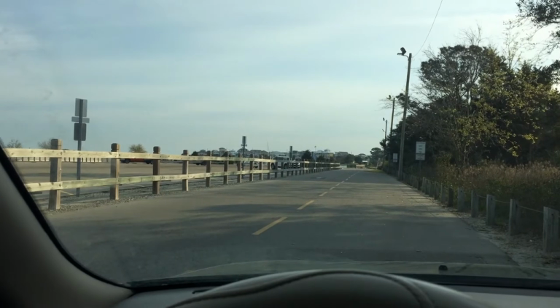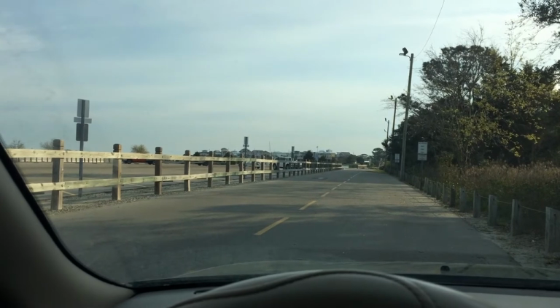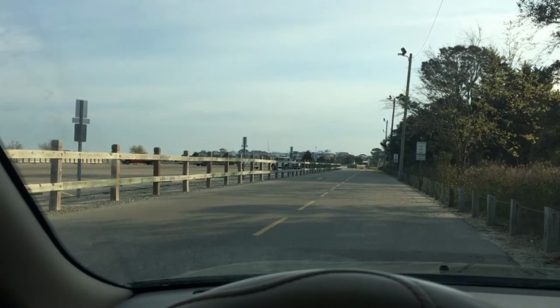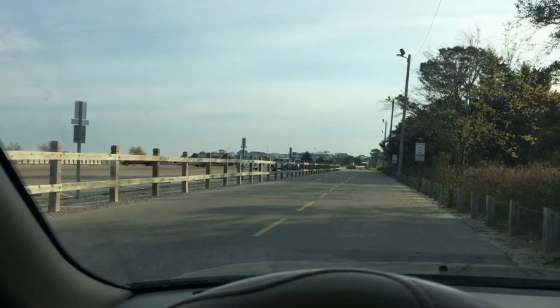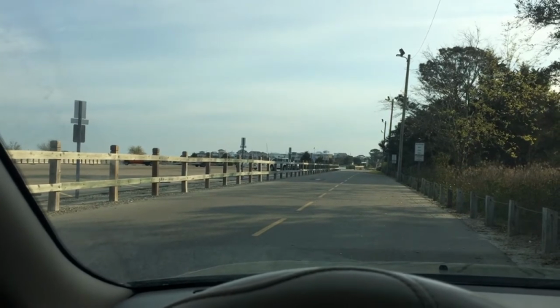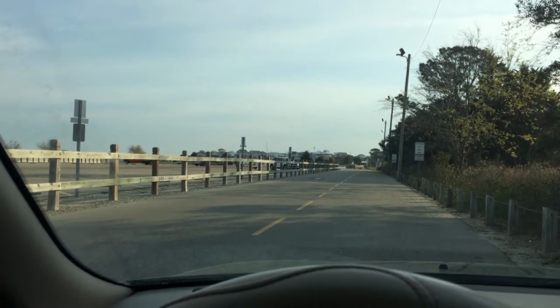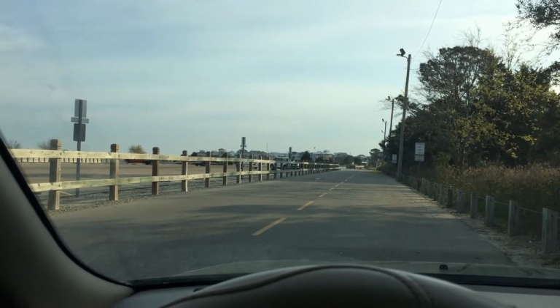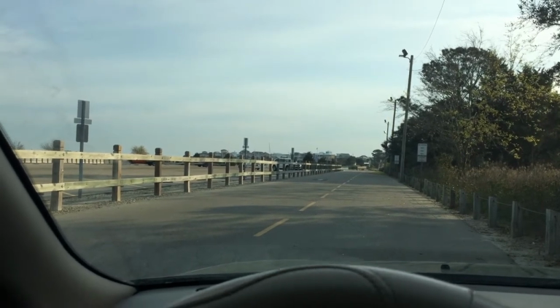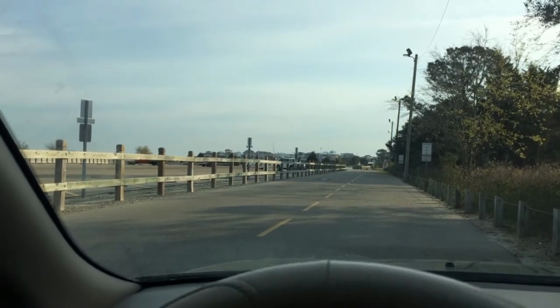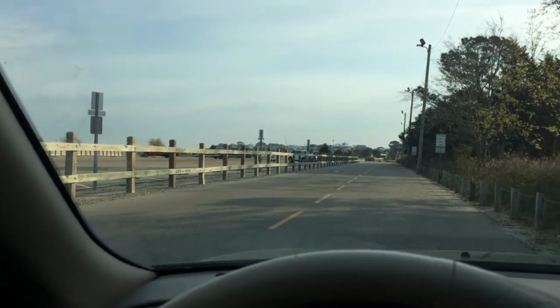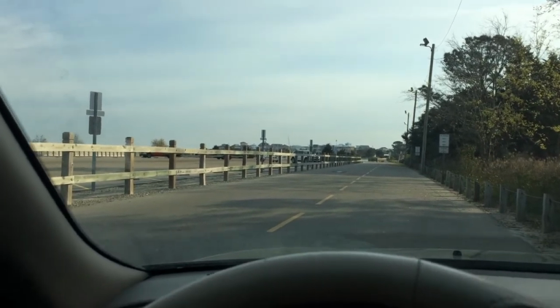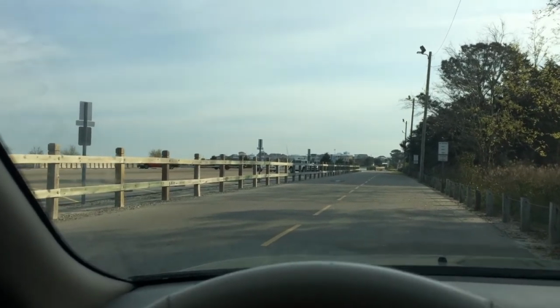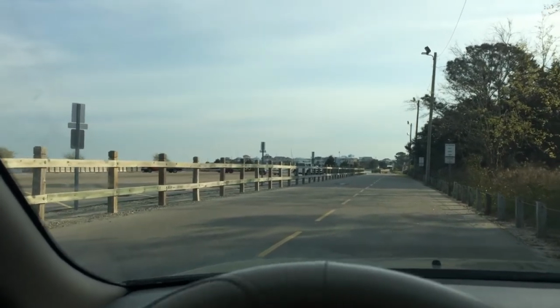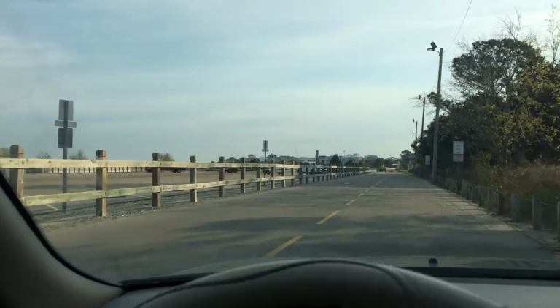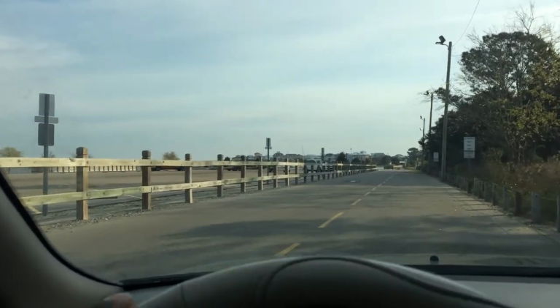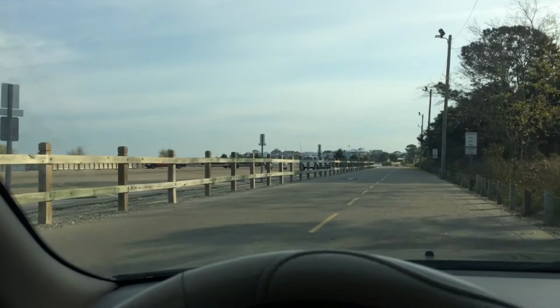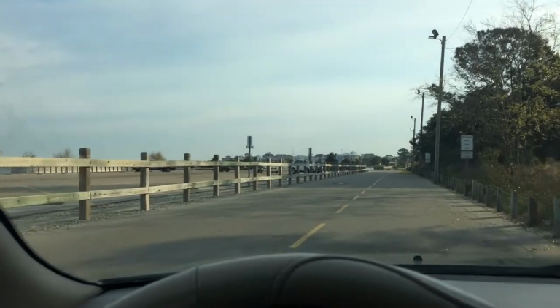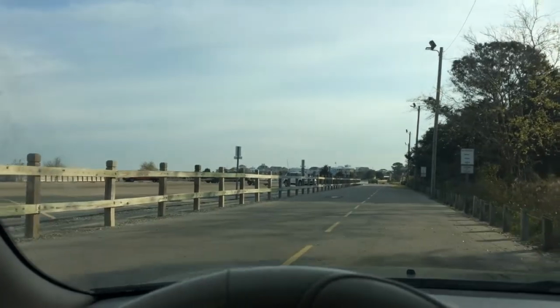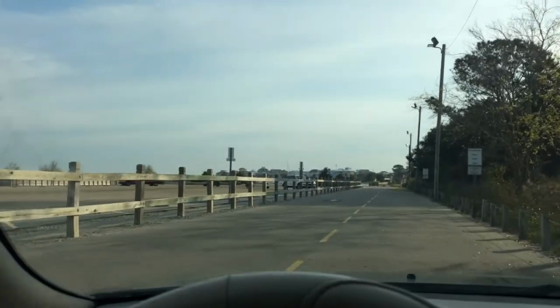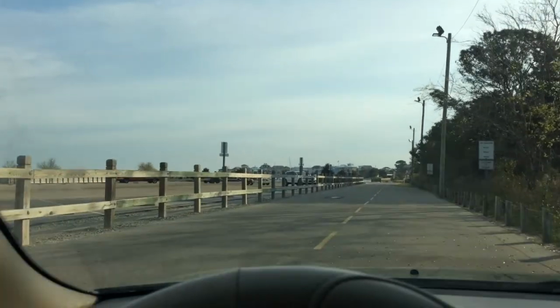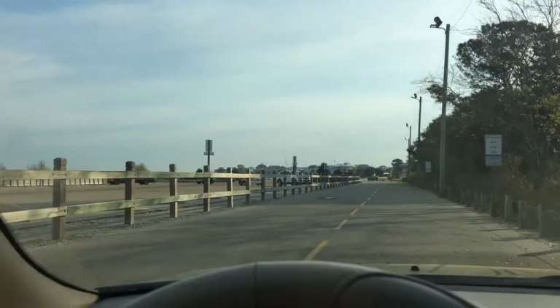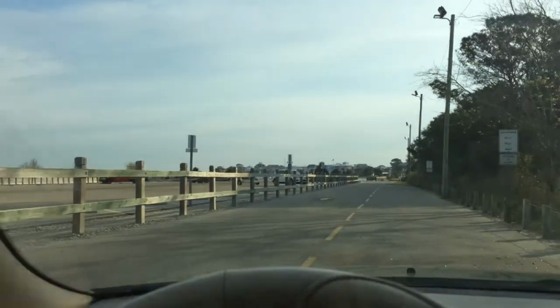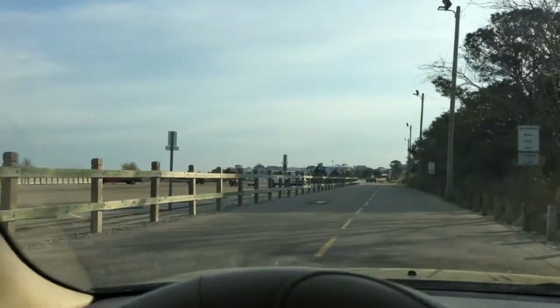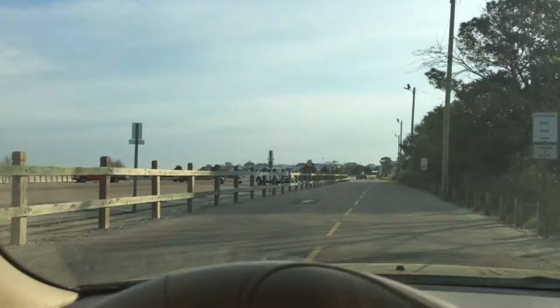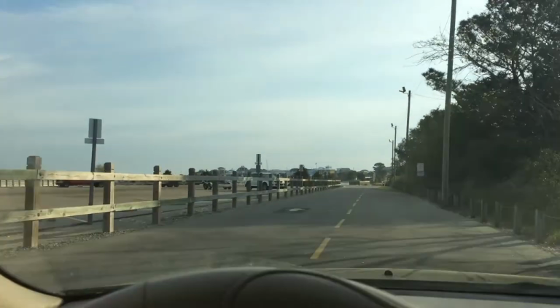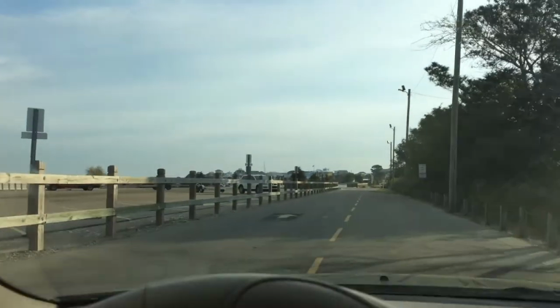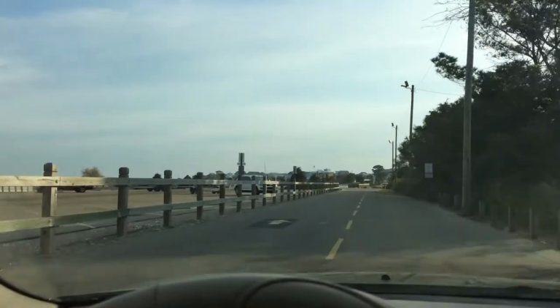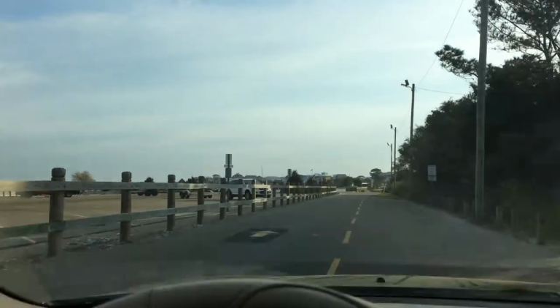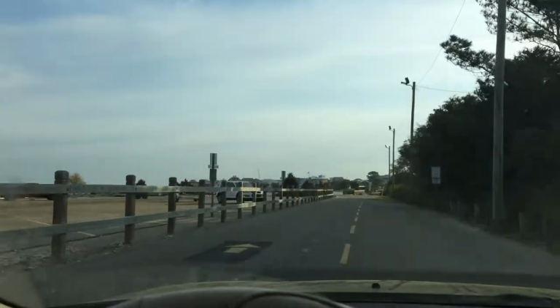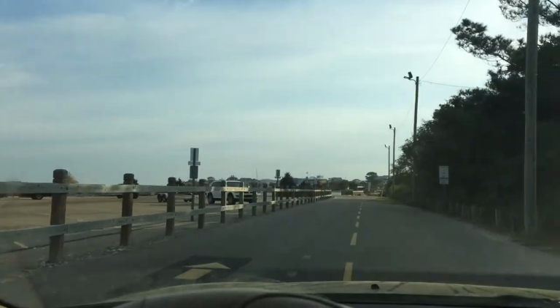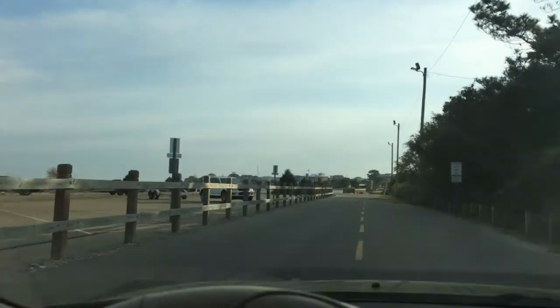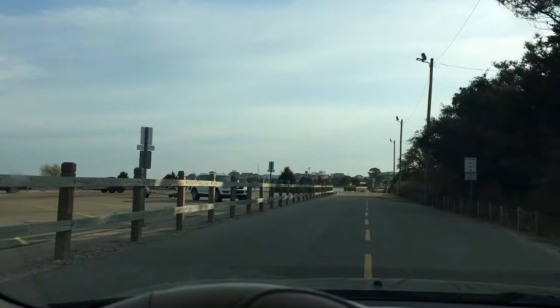Welcome back to OD5. This is Chris coming at you from Carolina Beach. This is another spot that I wanted to kind of spotlight for you here.